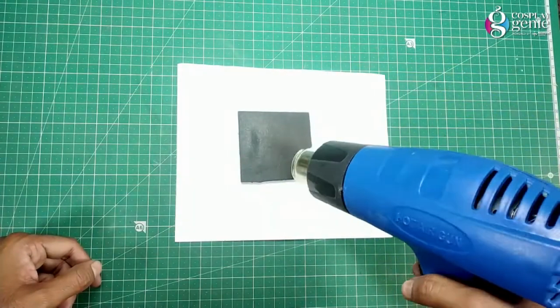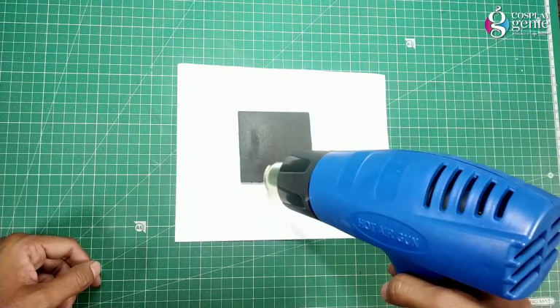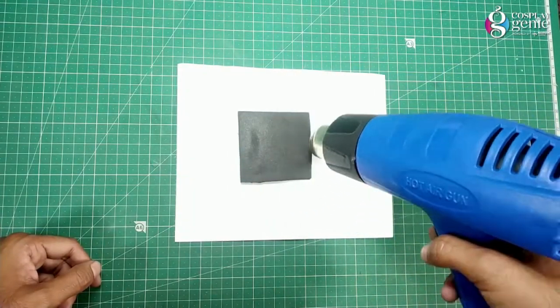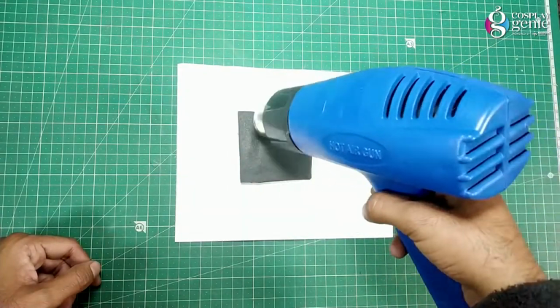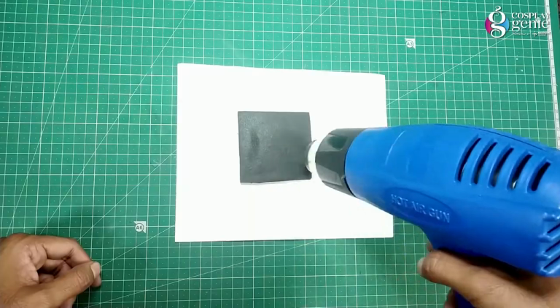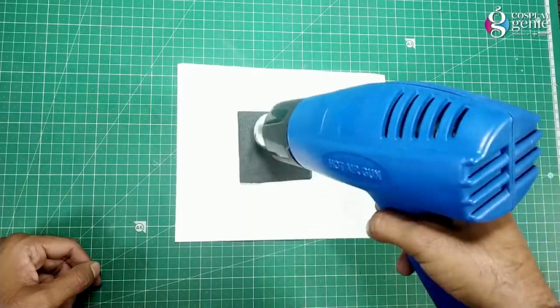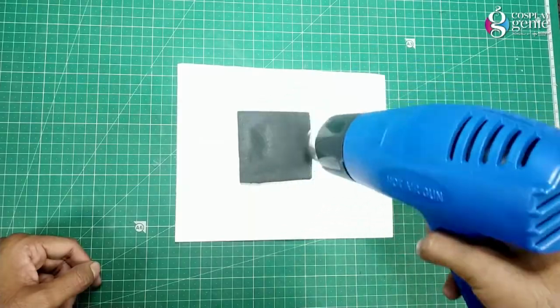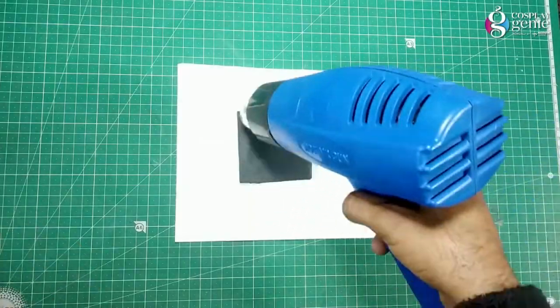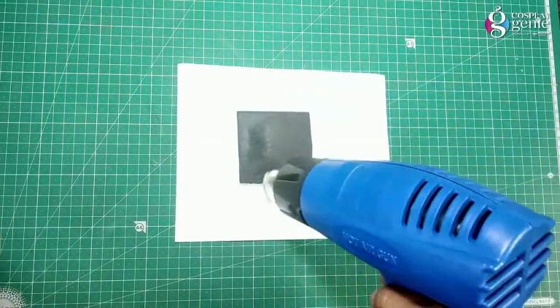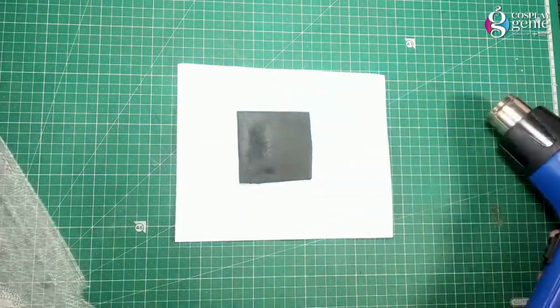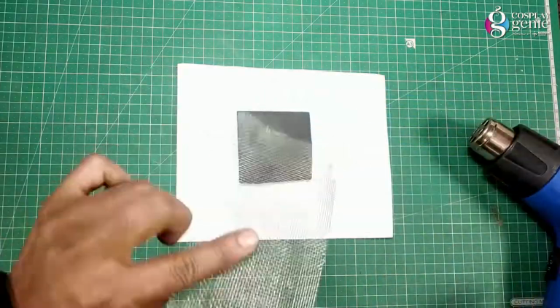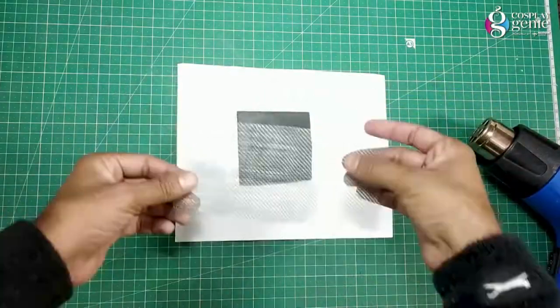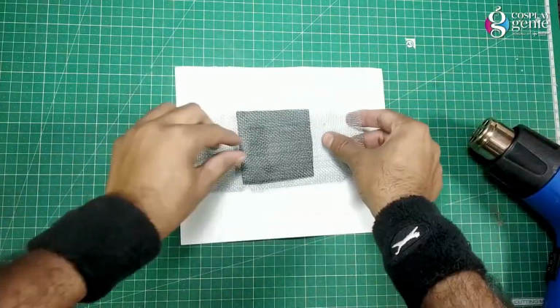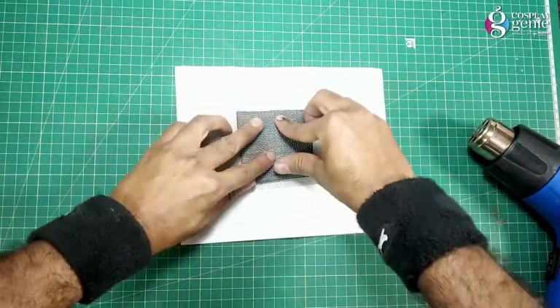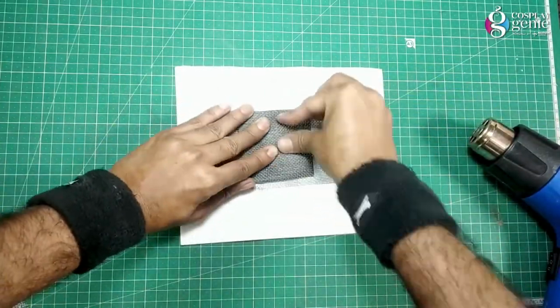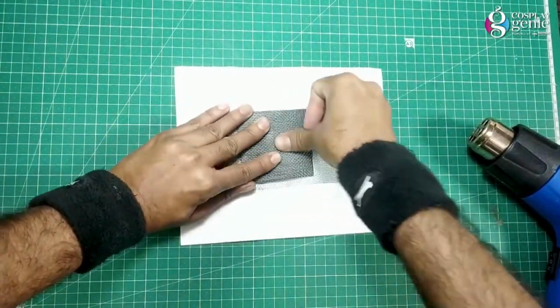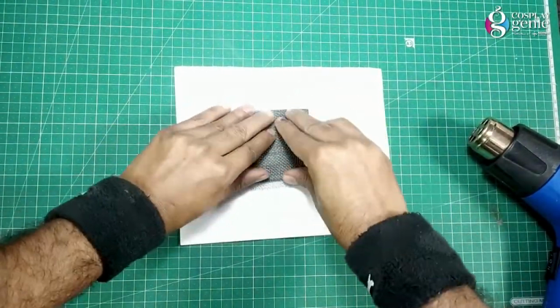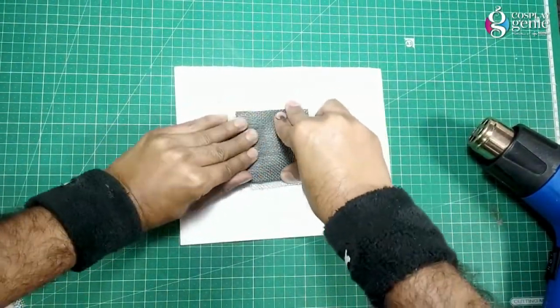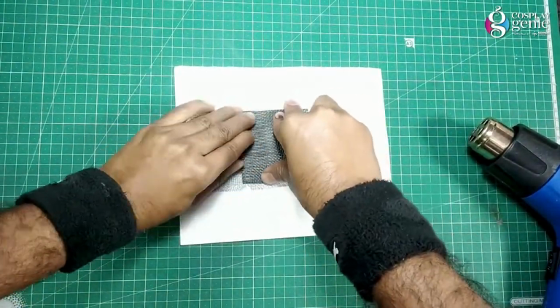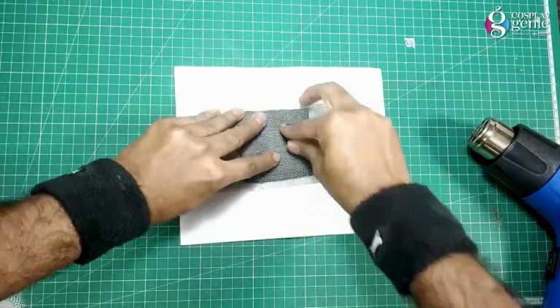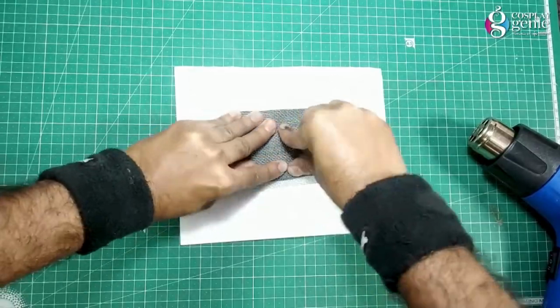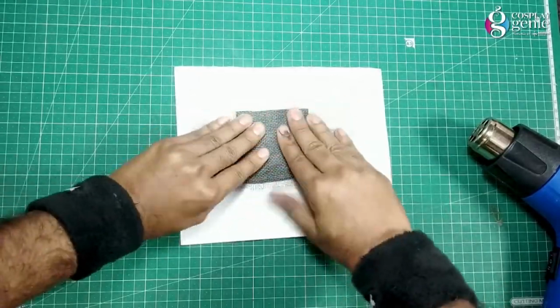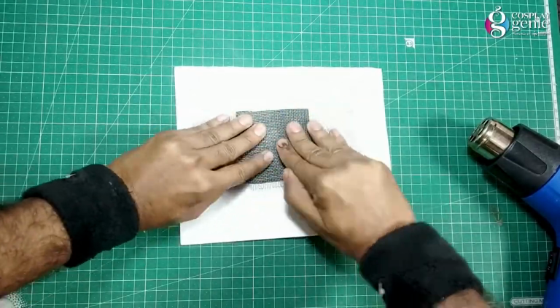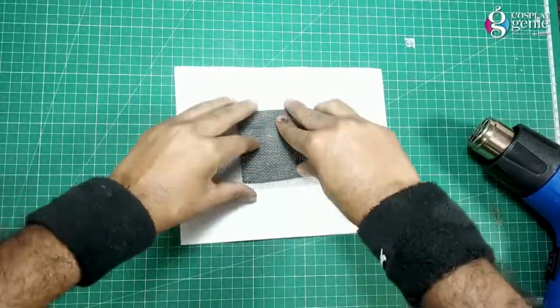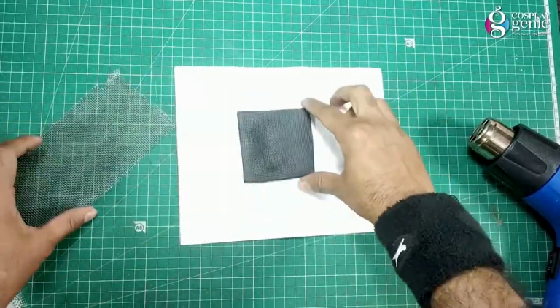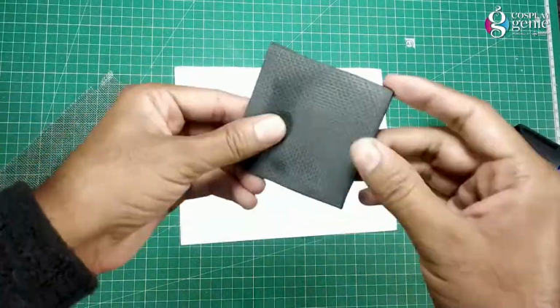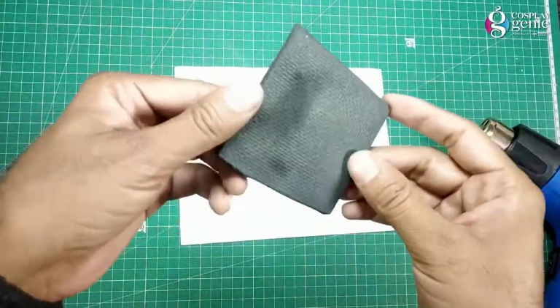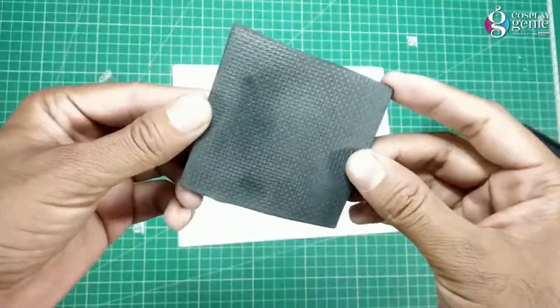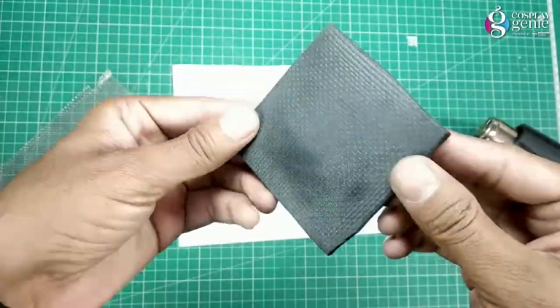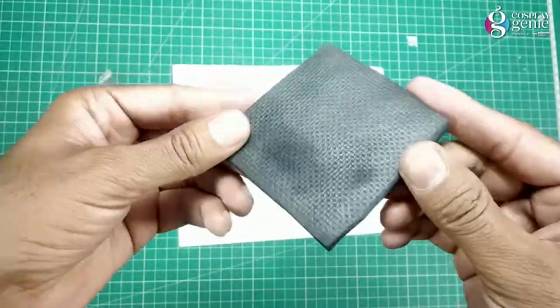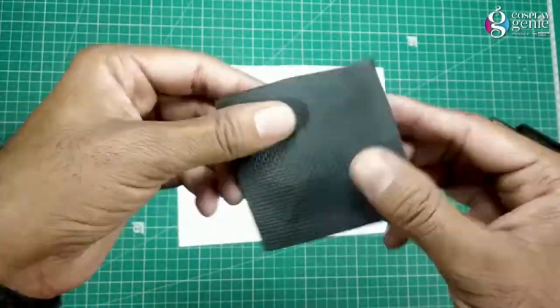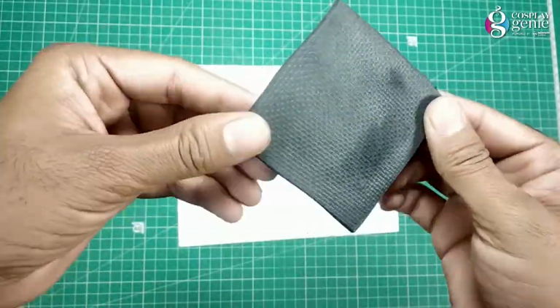Heat up EVA foam with the help of a heat gun and press a steel tool on the heated surface. Here is the dotted texture.